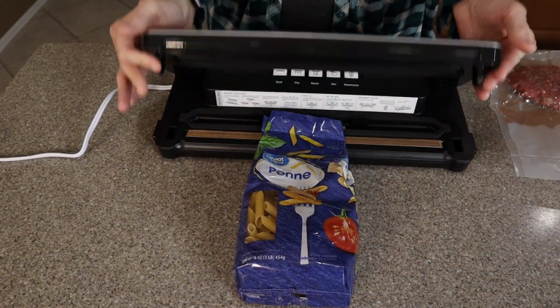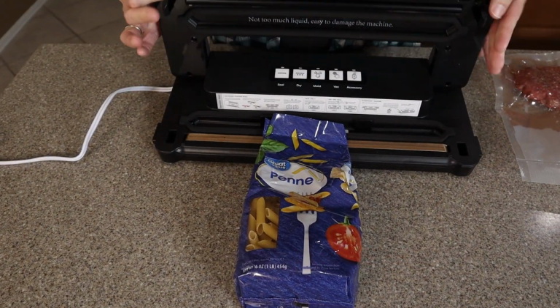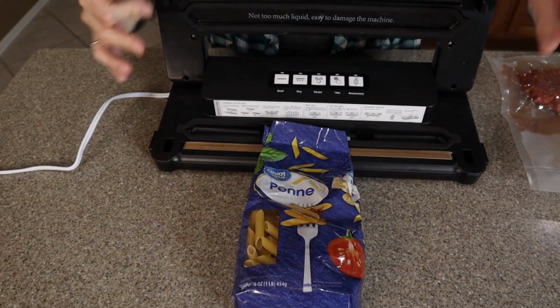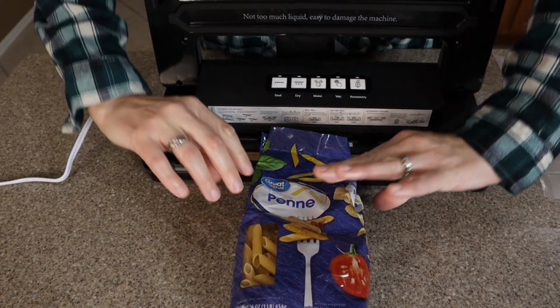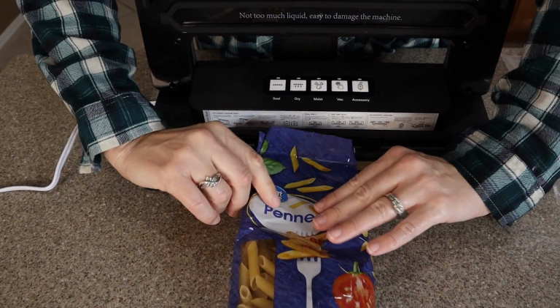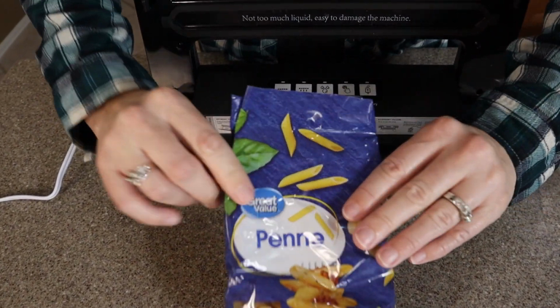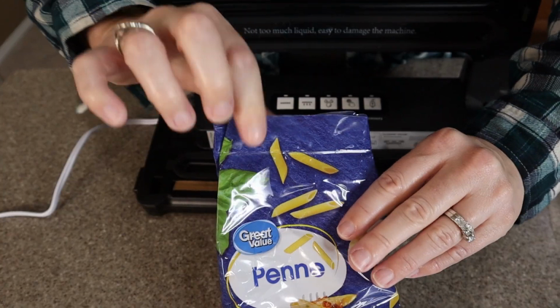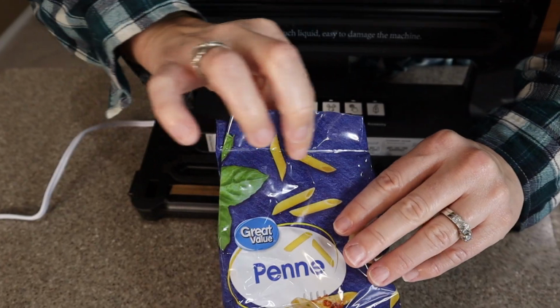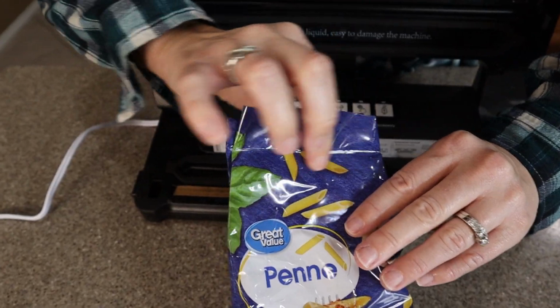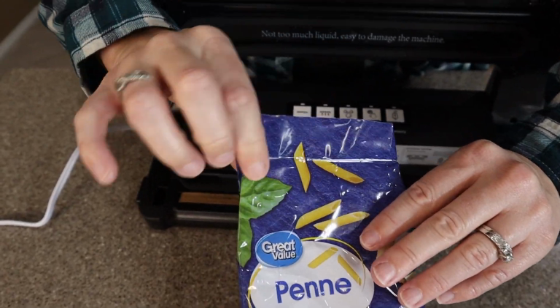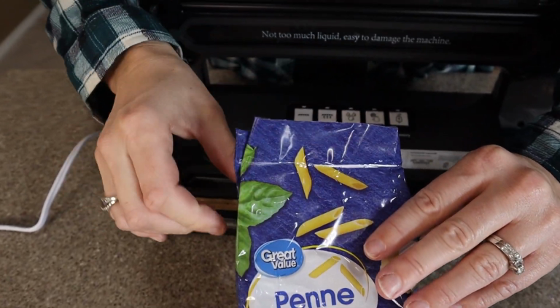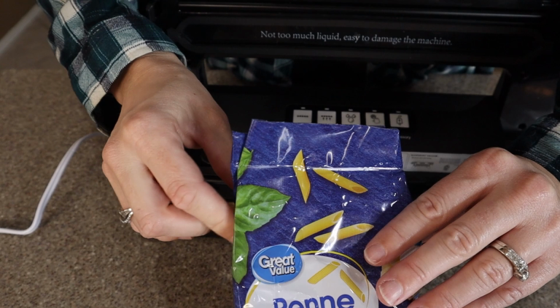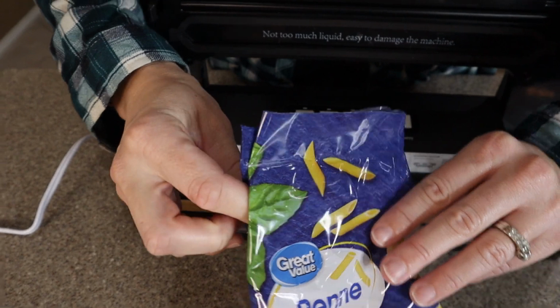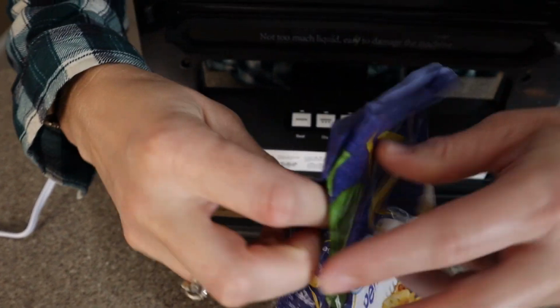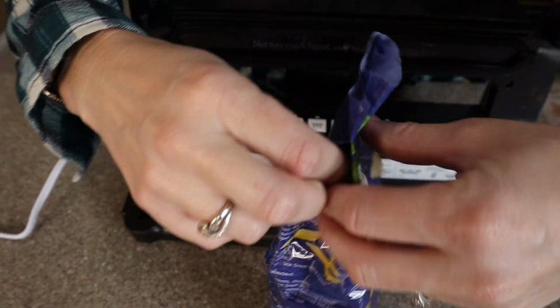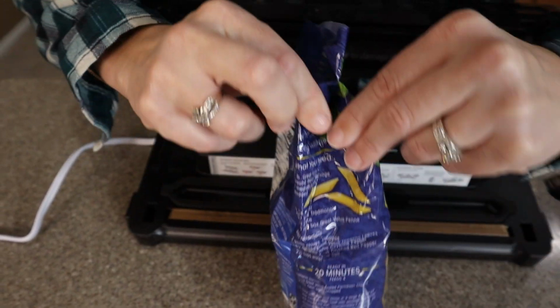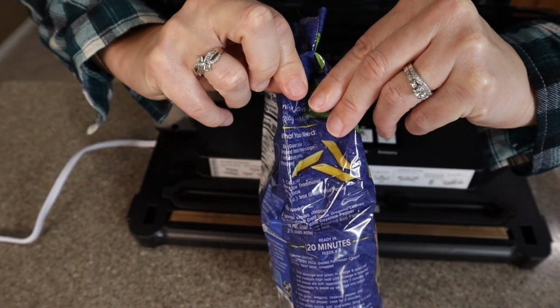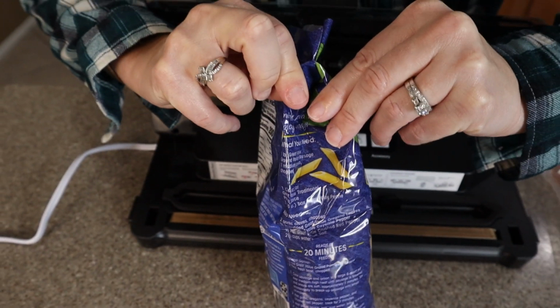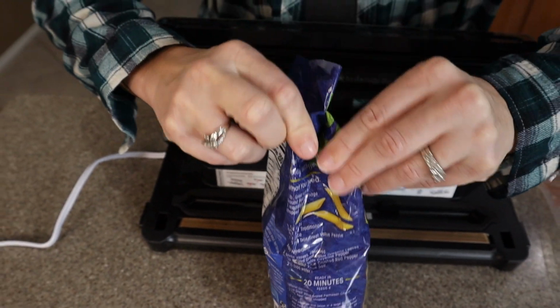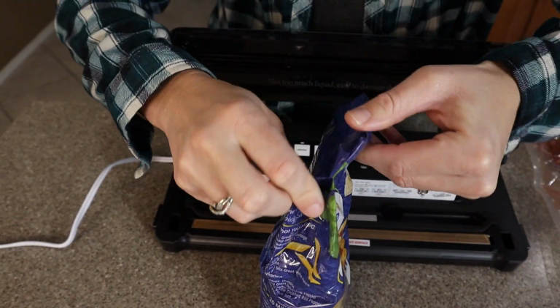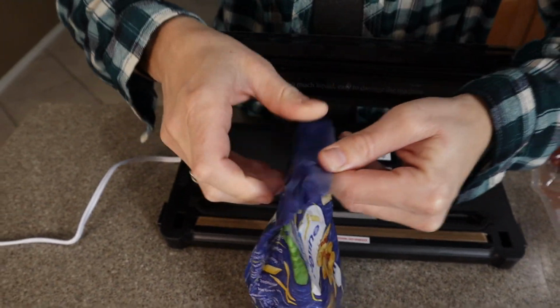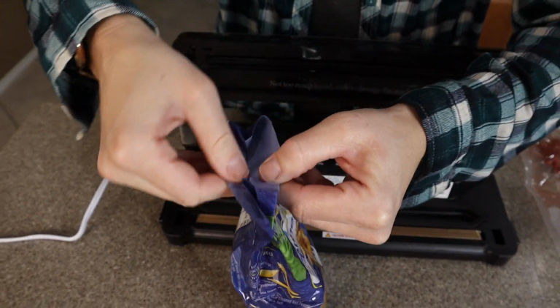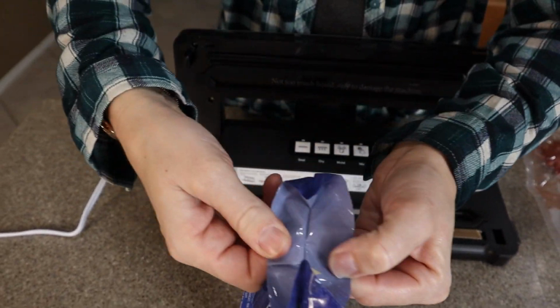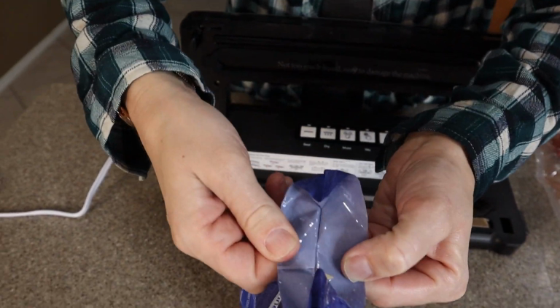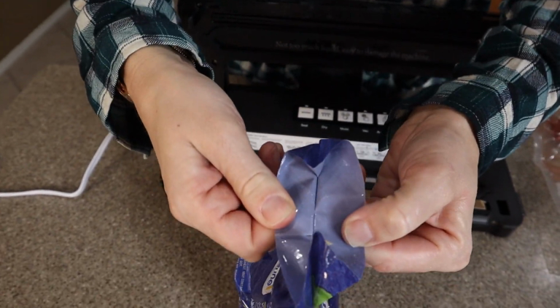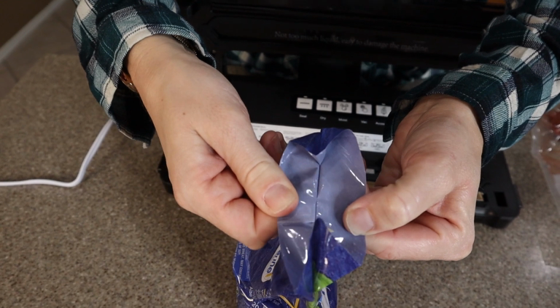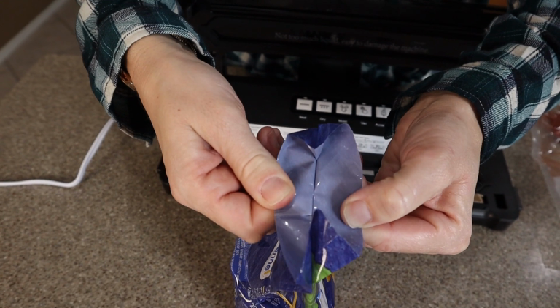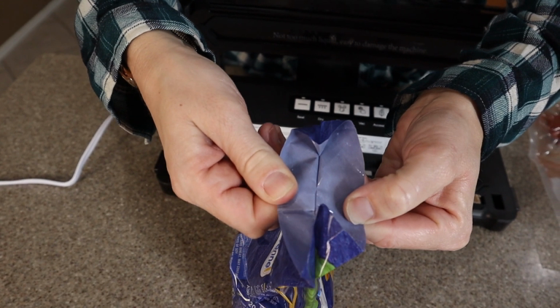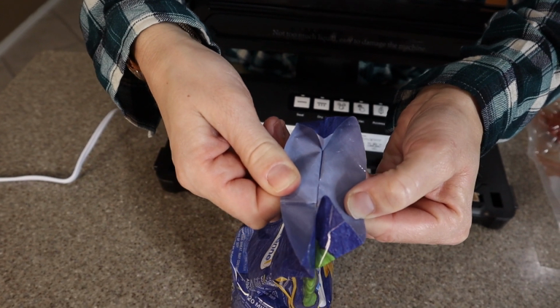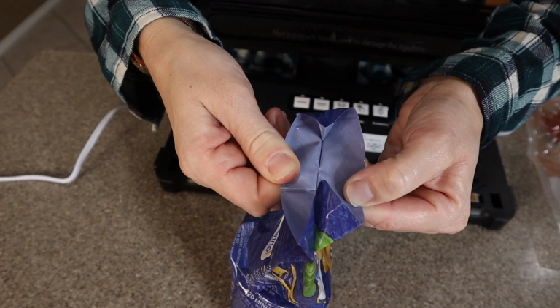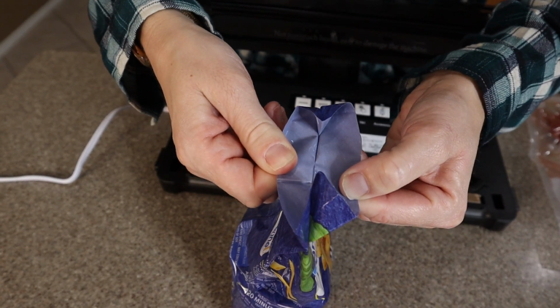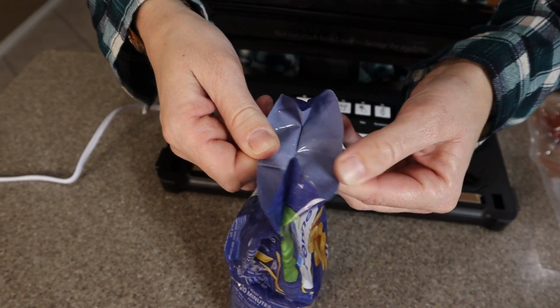The light went off, so now you can see it has the seal right here — see on the side. And if you try to open it, you're going to want to use scissors to open it next time. But now there's no more air getting into our pasta.